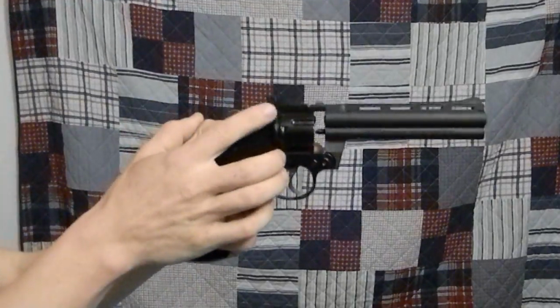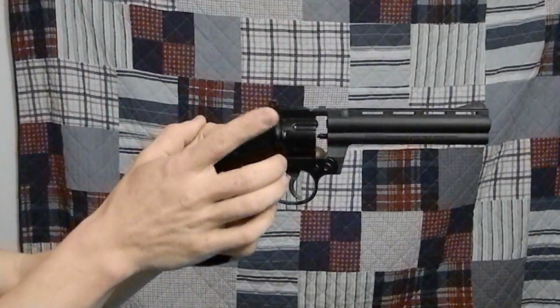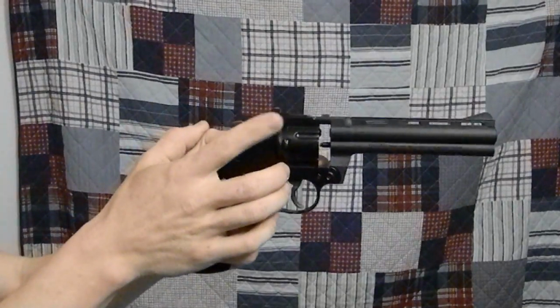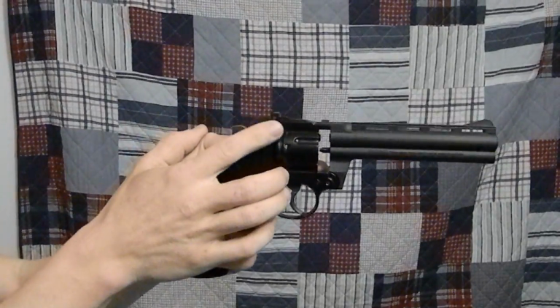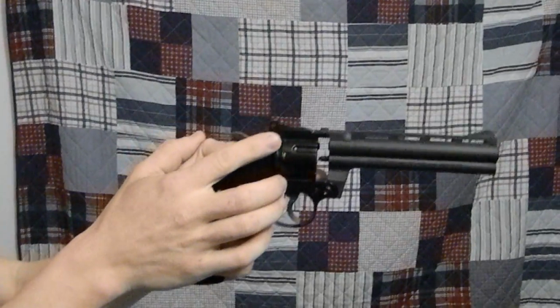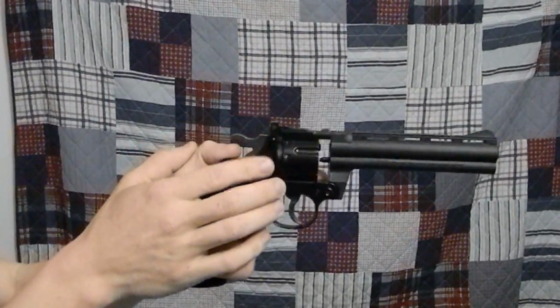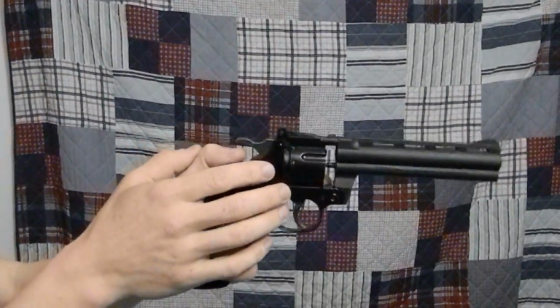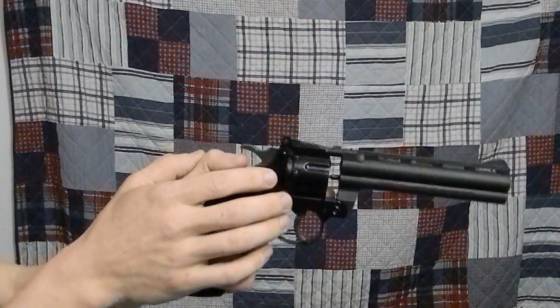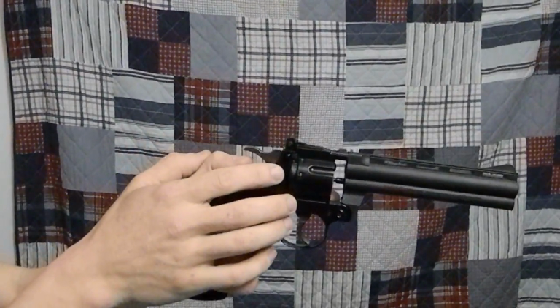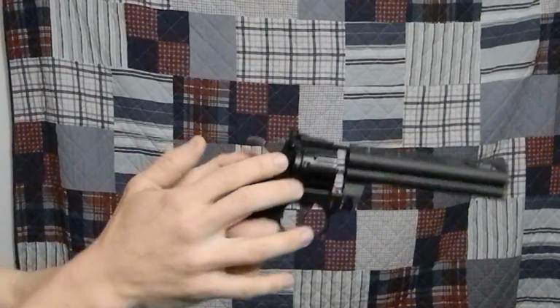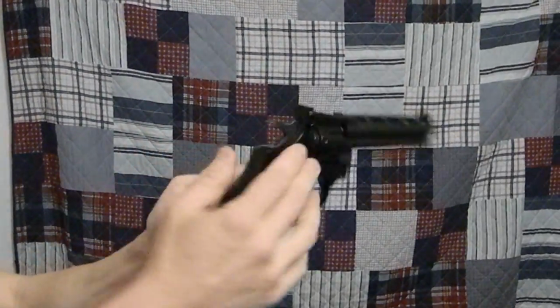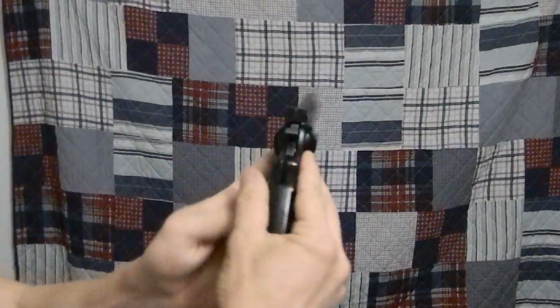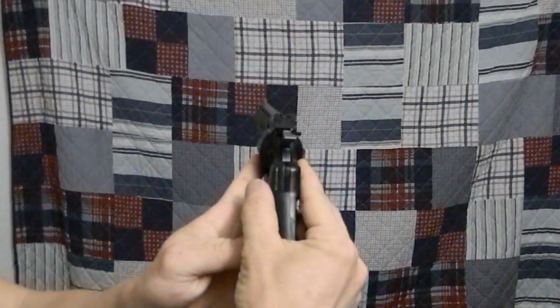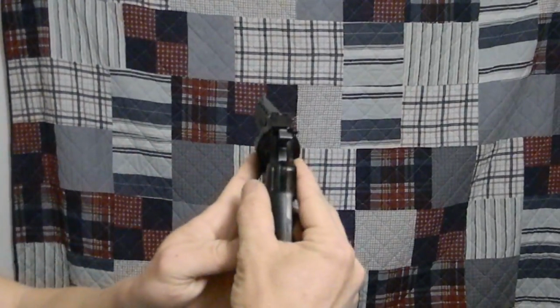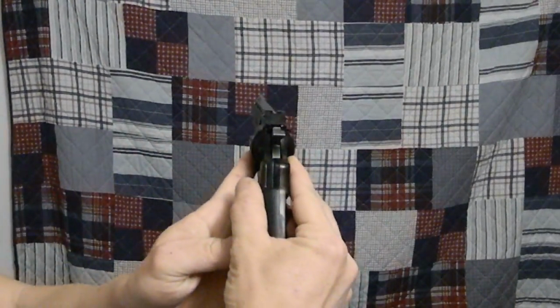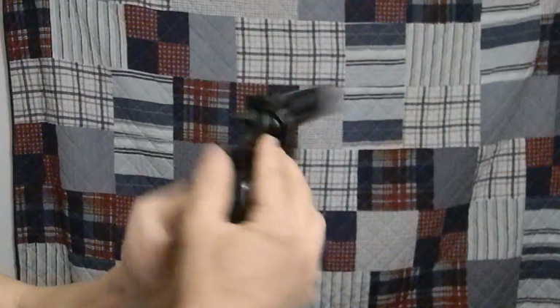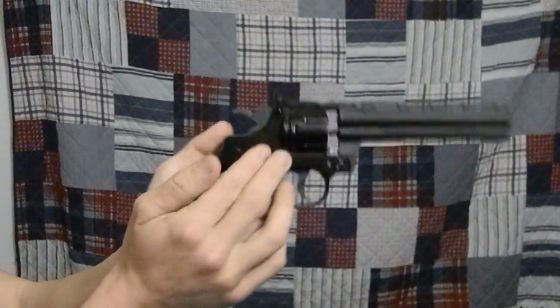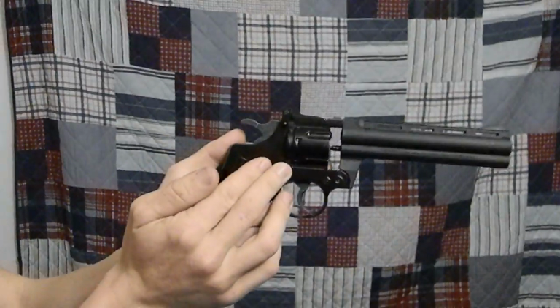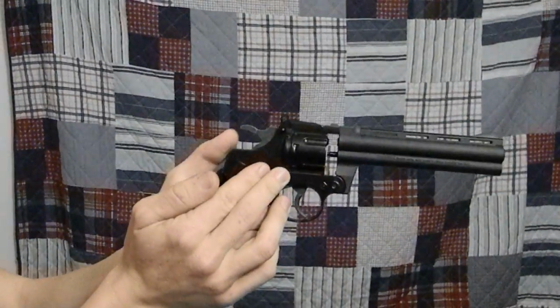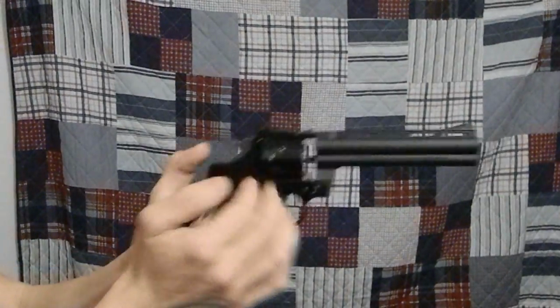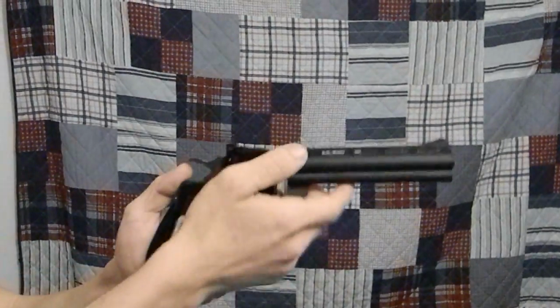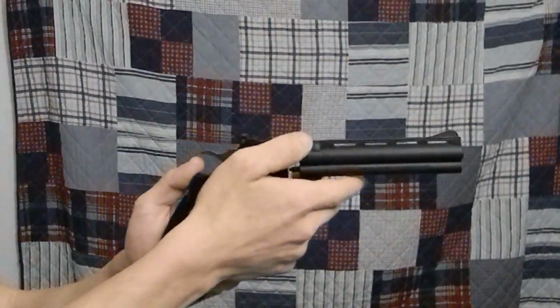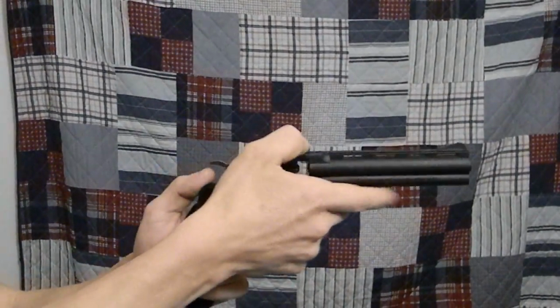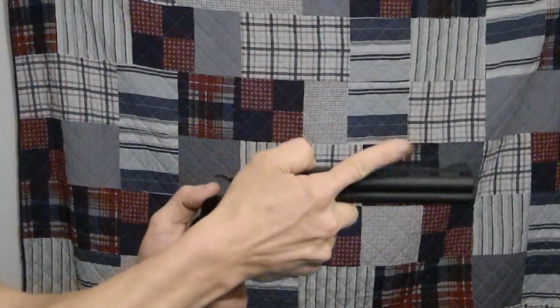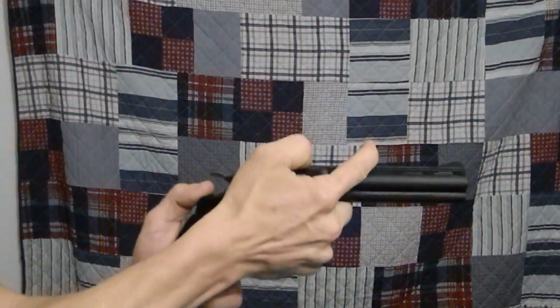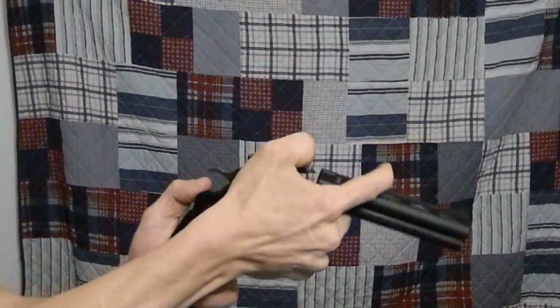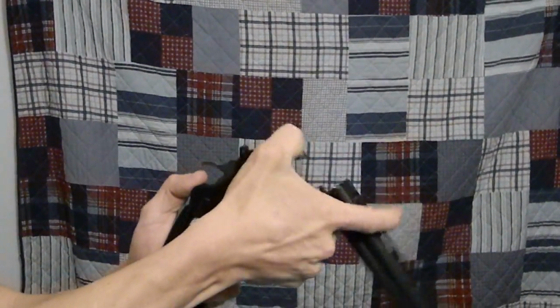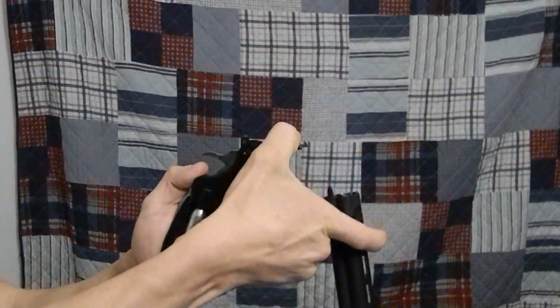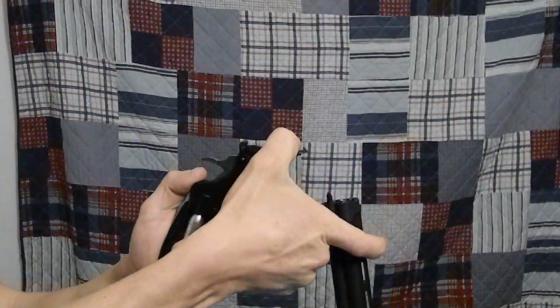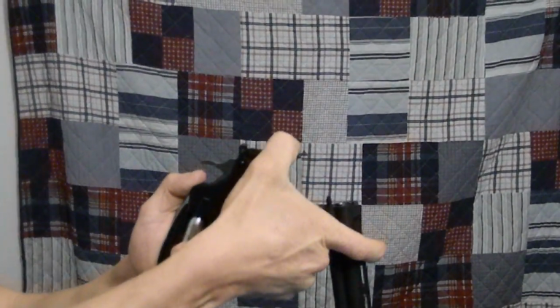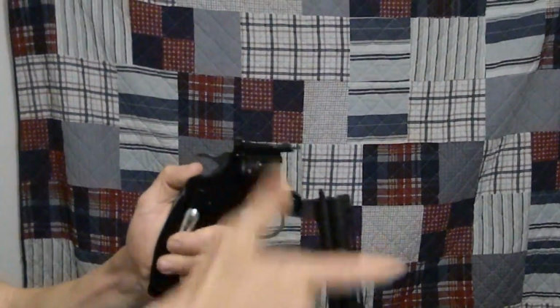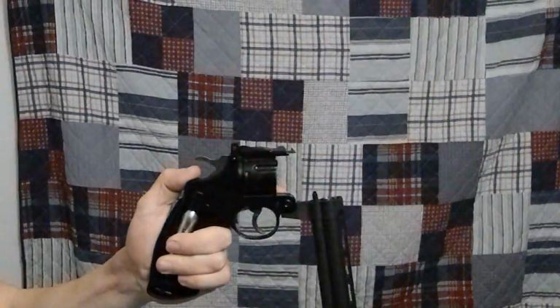Hammer block safety — as you can see it is currently on safe. And we are ready to rock and roll. Push the button to break the barrel.